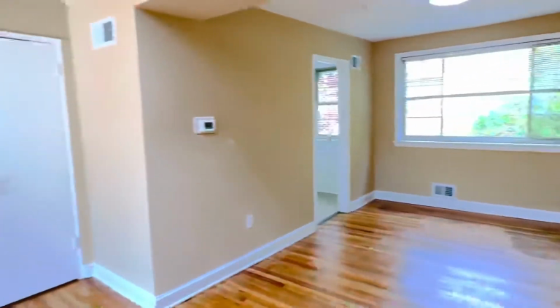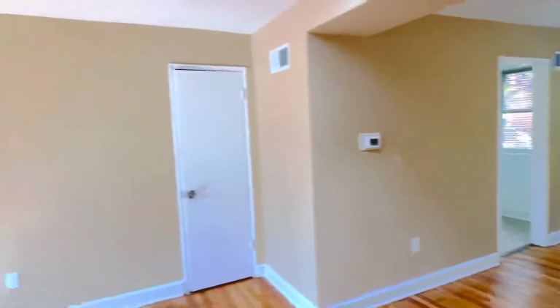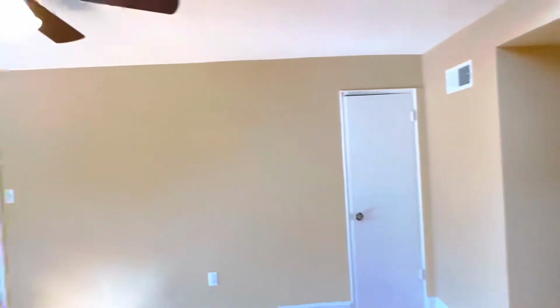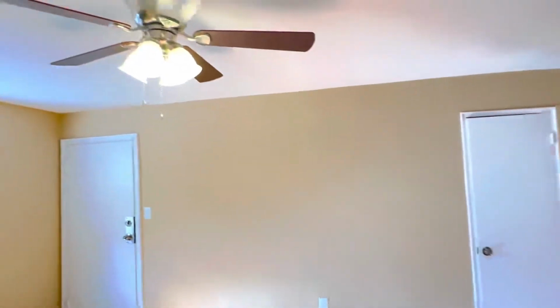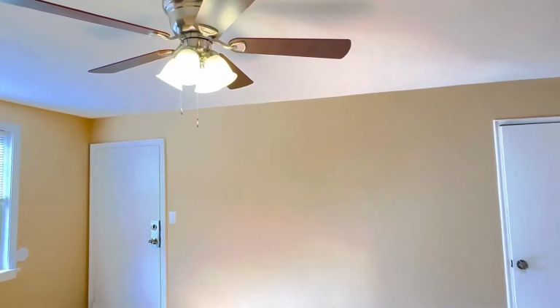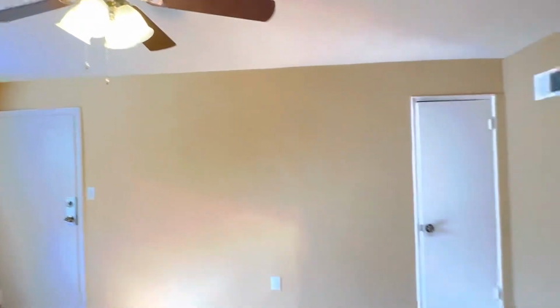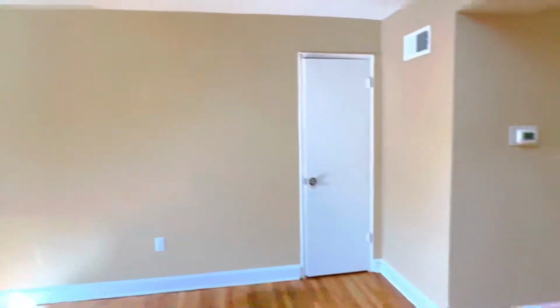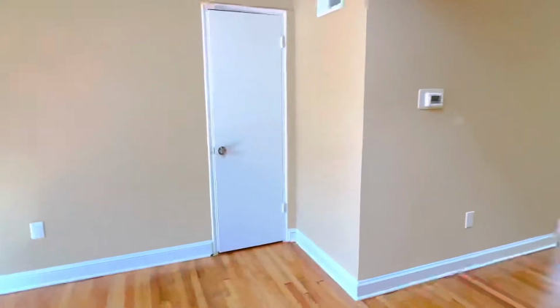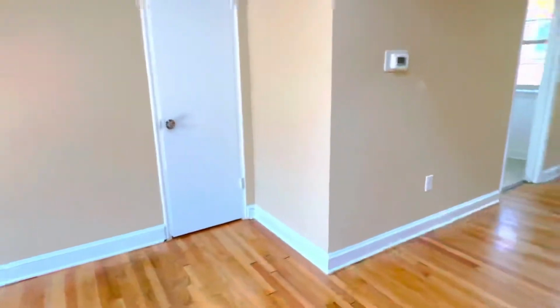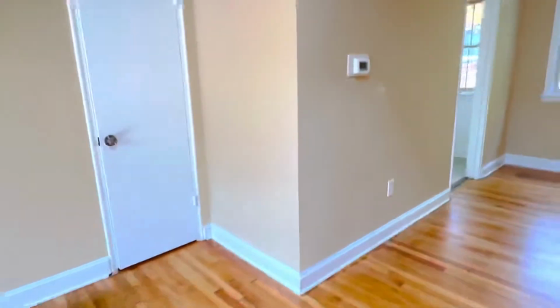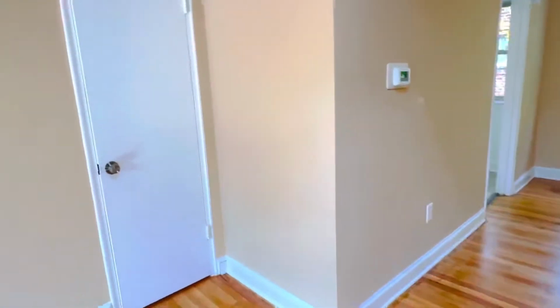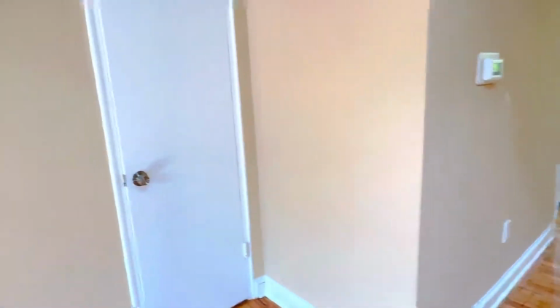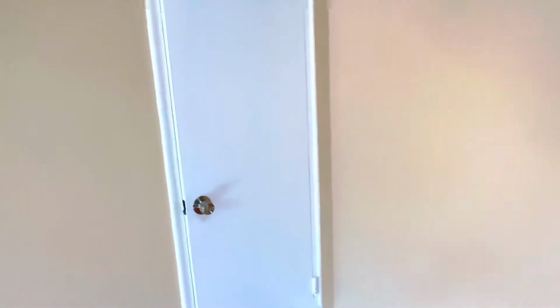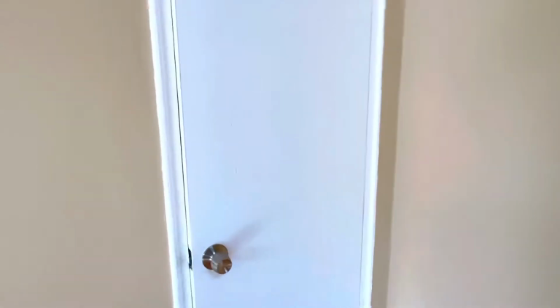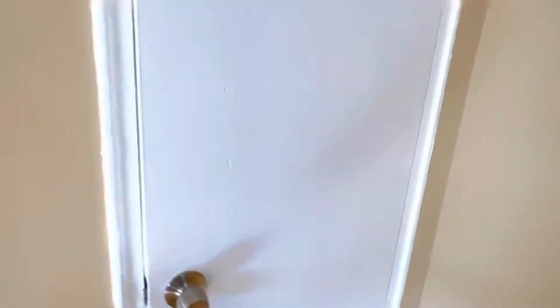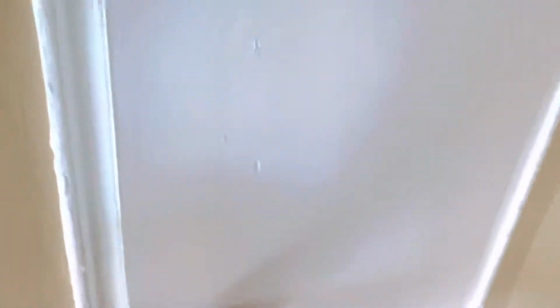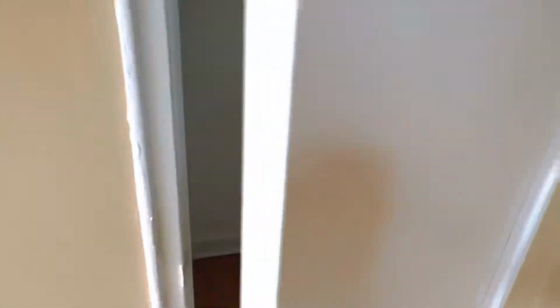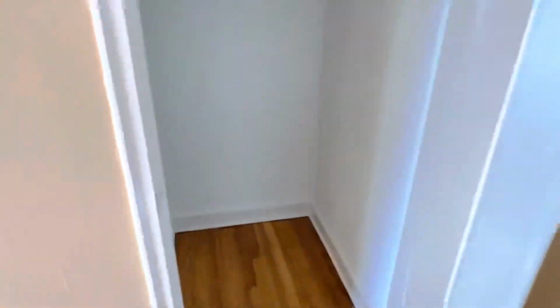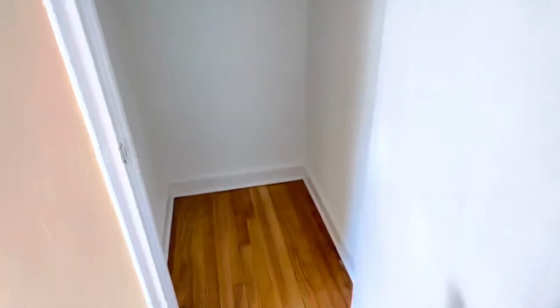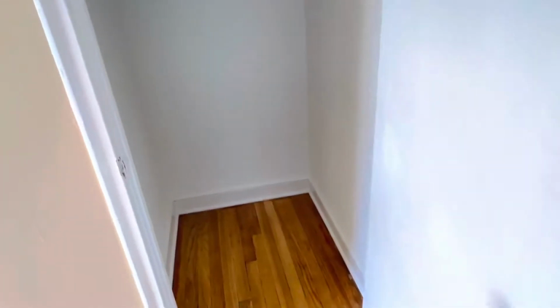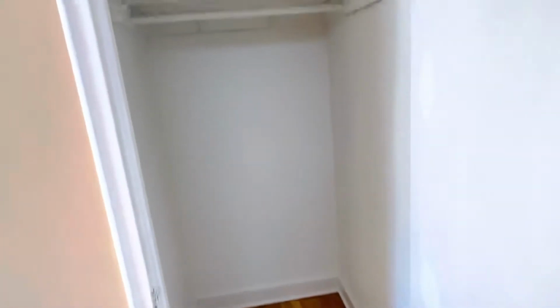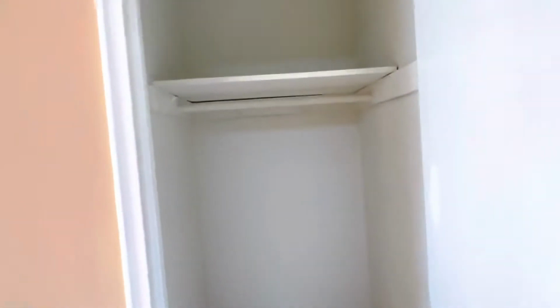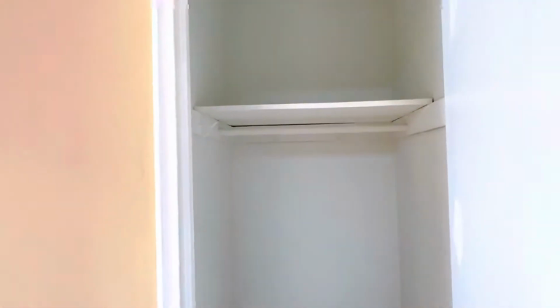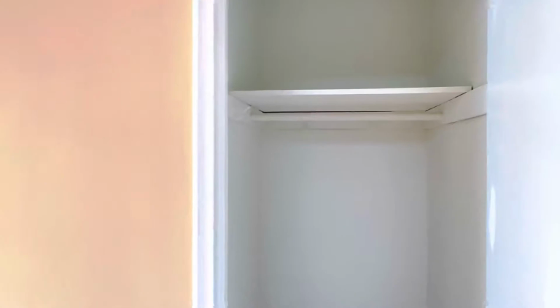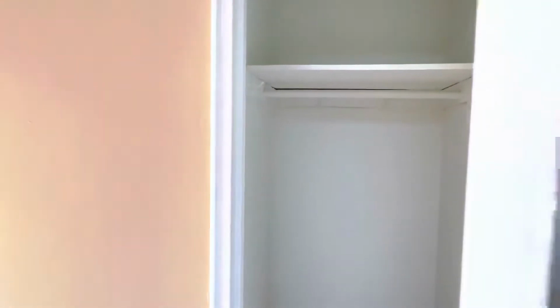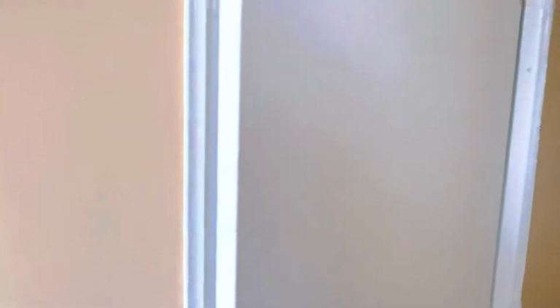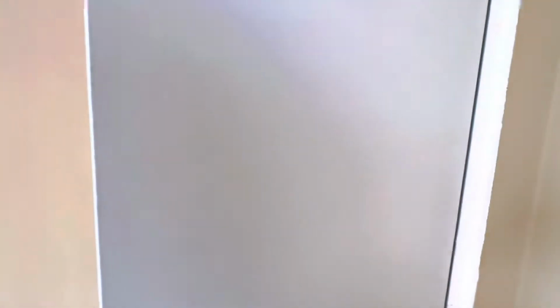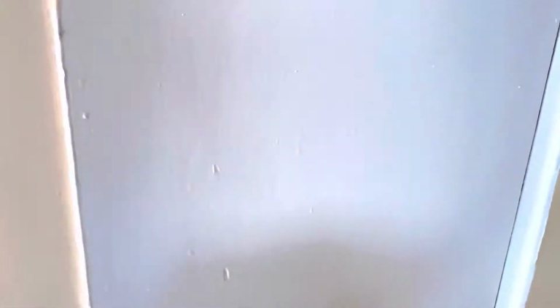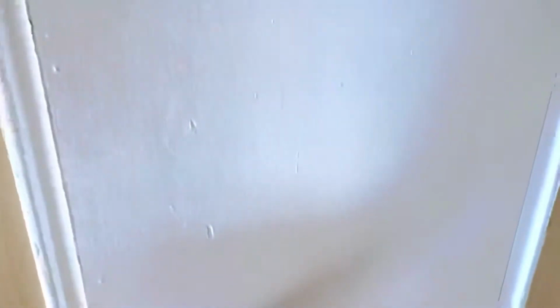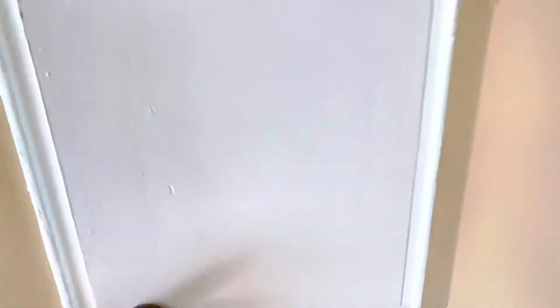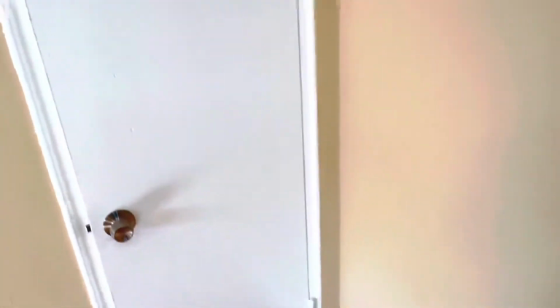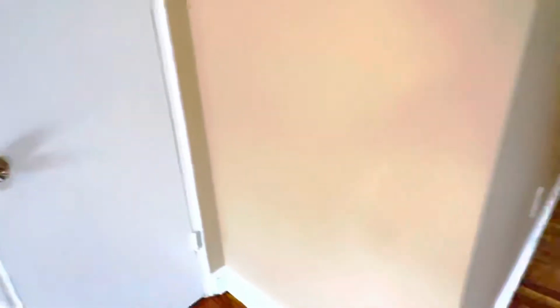We have a ceiling fan here, as well as in the other two bedrooms — three ceiling fans in all. Now, closets: this is the first closet here, your coat closet. If you need to put your suitcases and whatnot, this is a great closet for that.